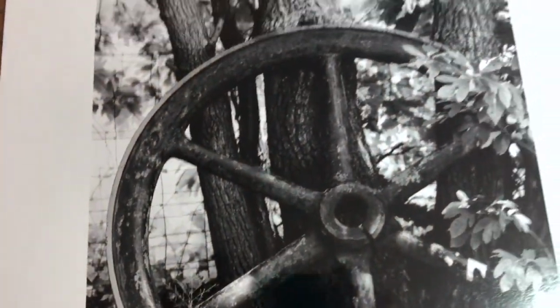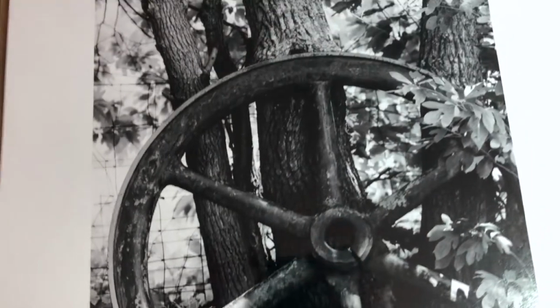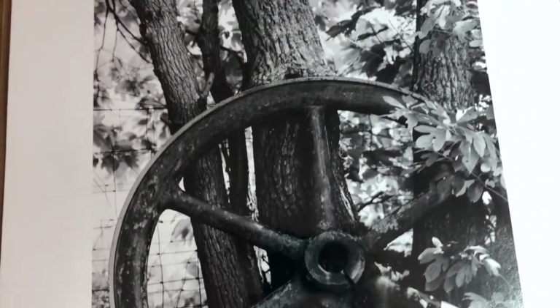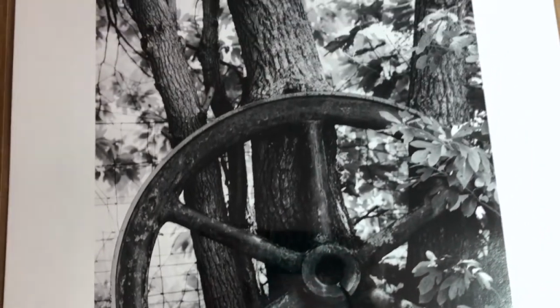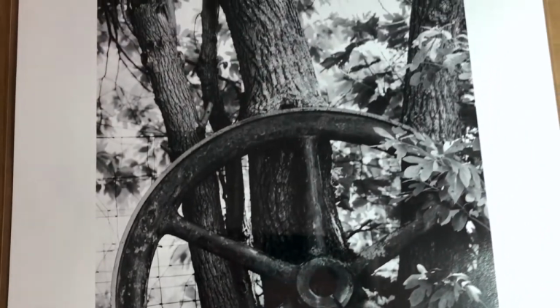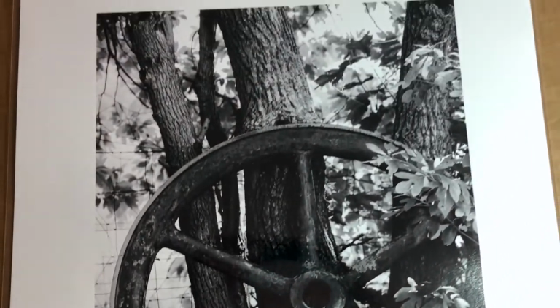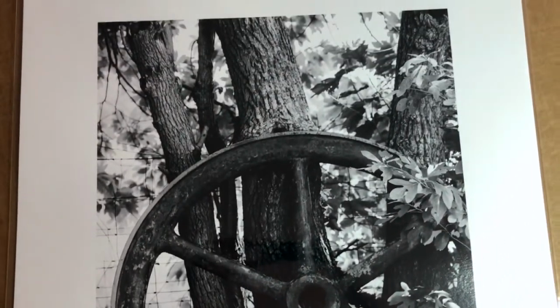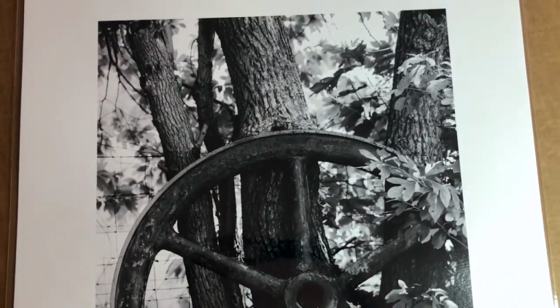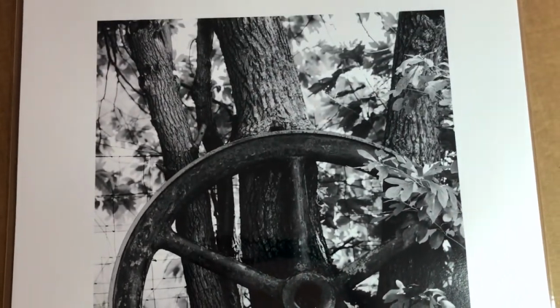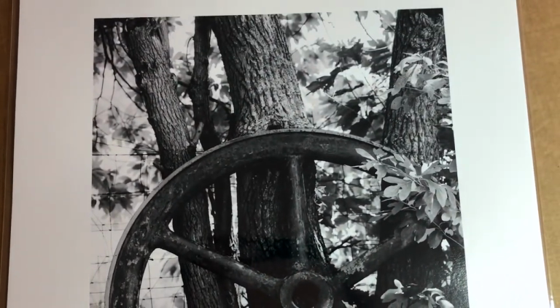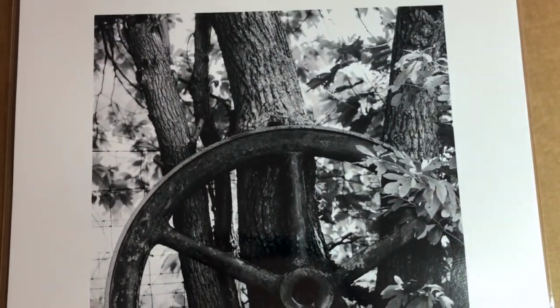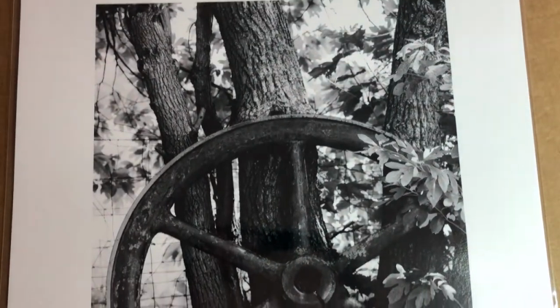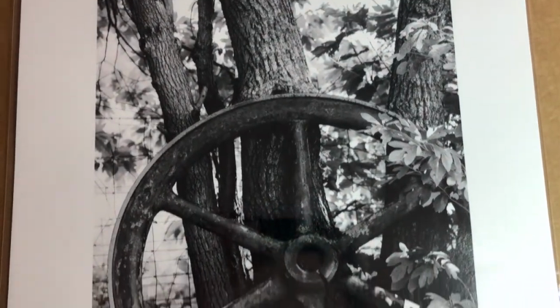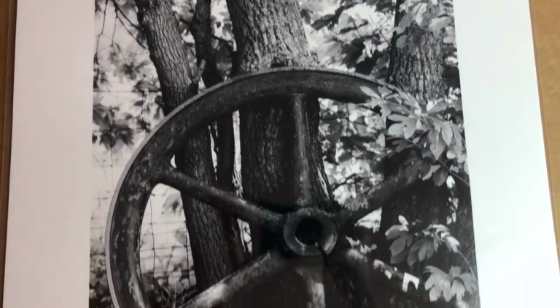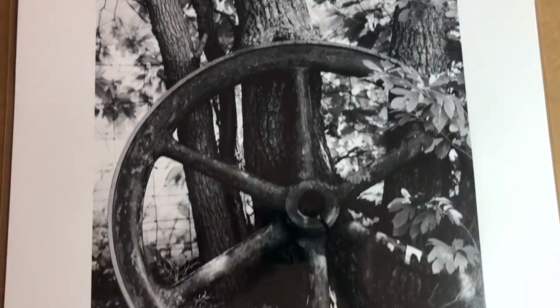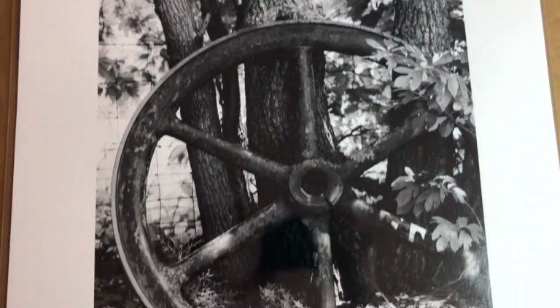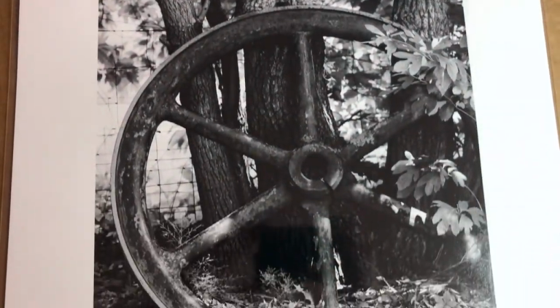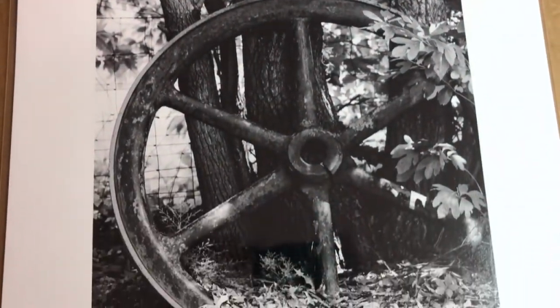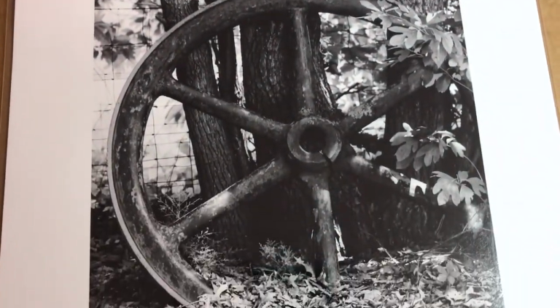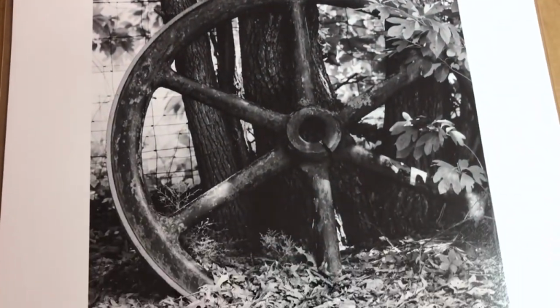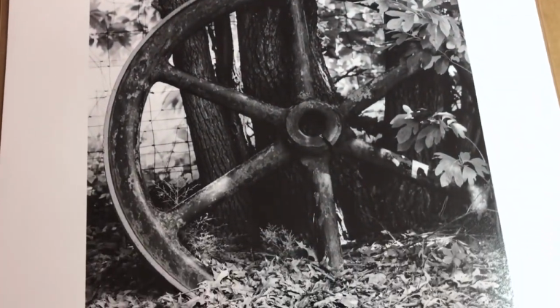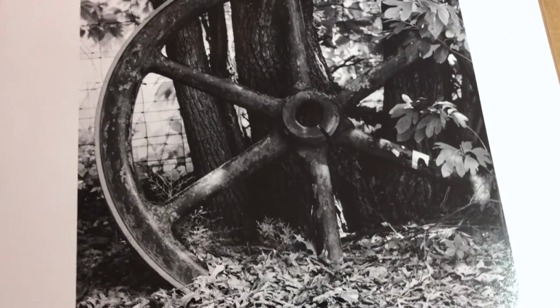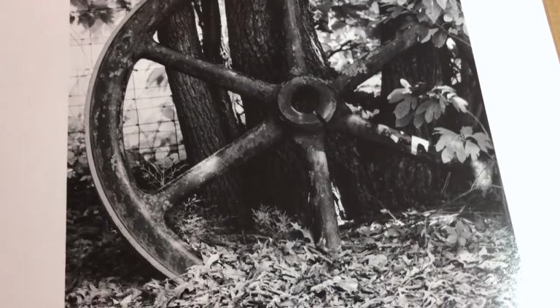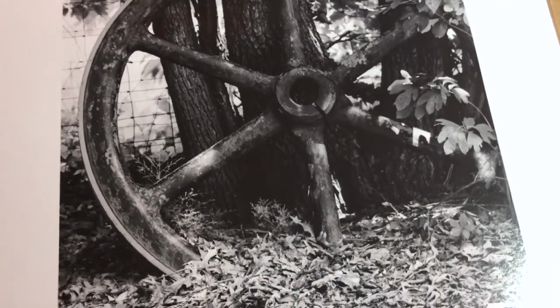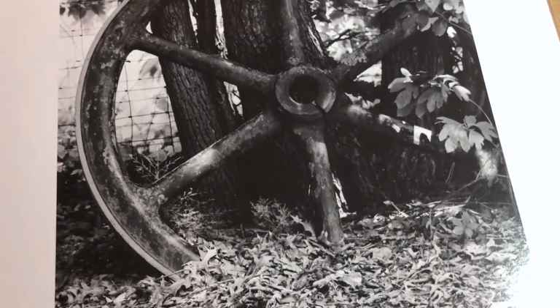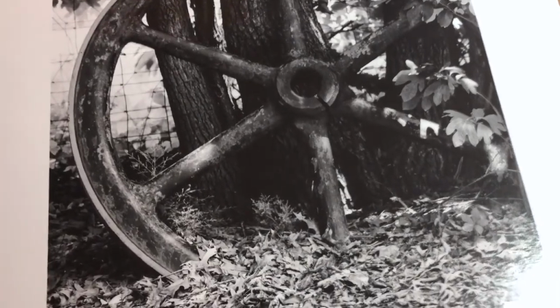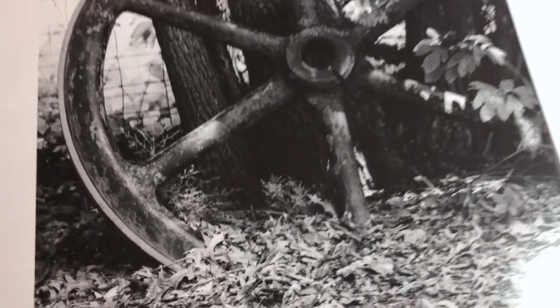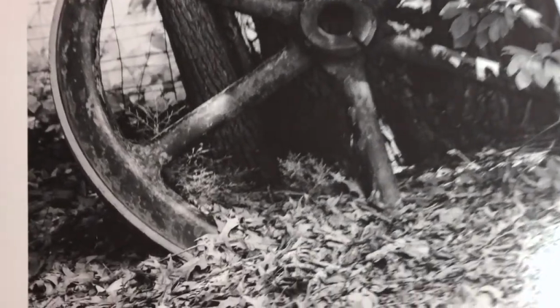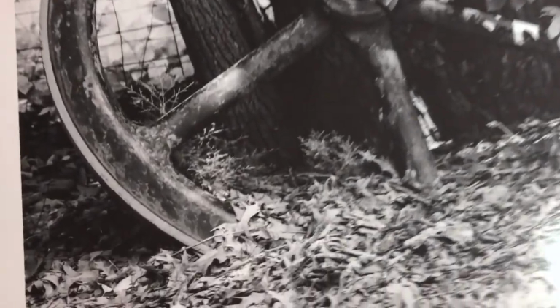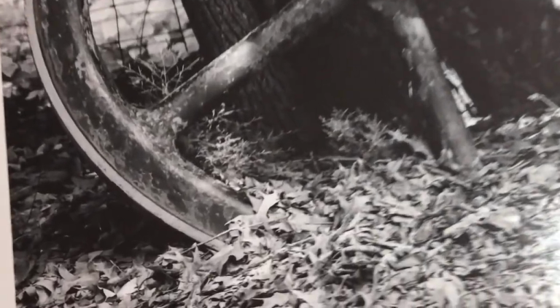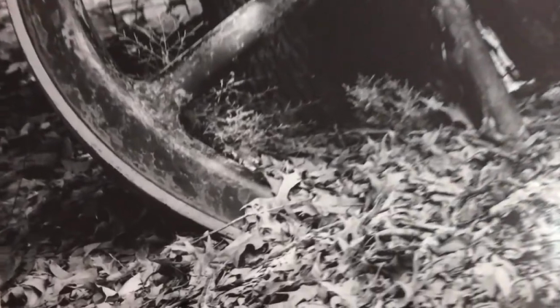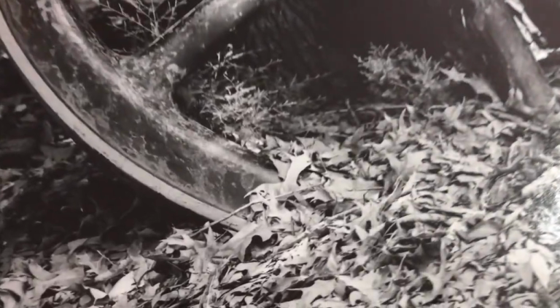We saw a smaller print of this wheel leaned up against a tree earlier — they ordered this in two different sizes, which is cool. I shot this in Adams, Tennessee.